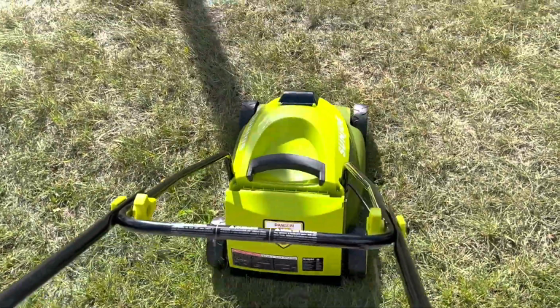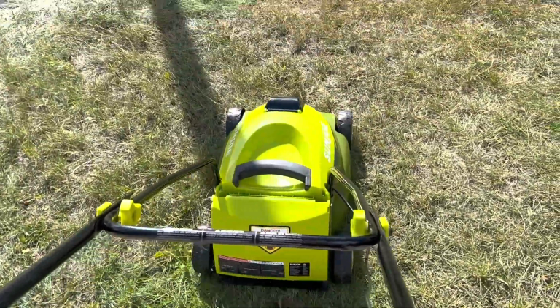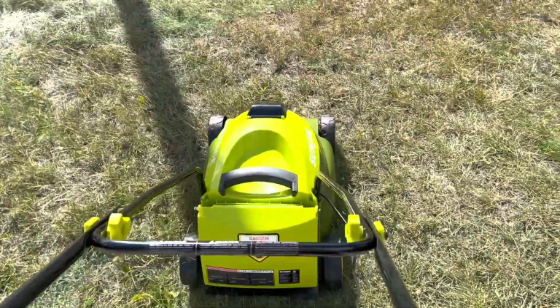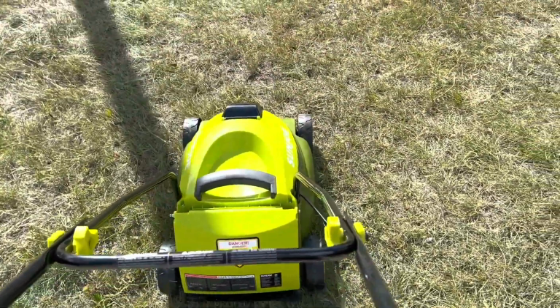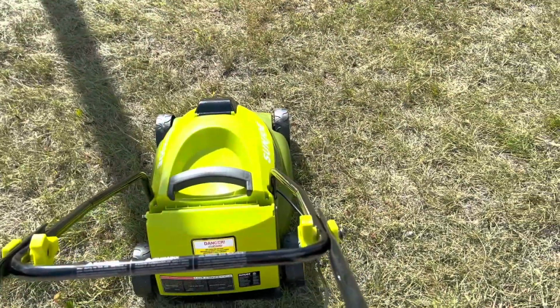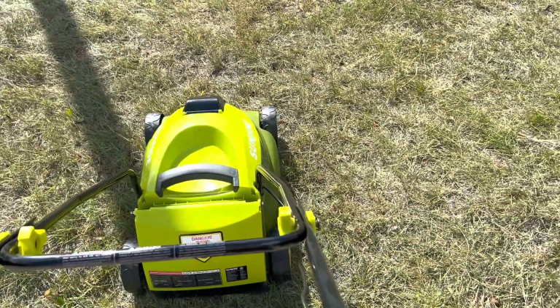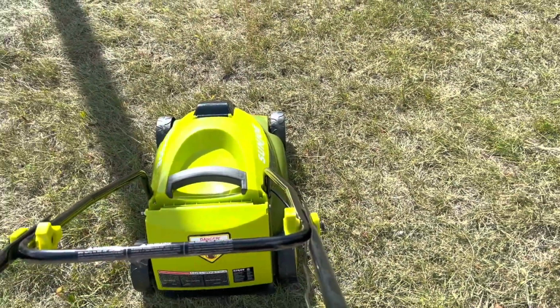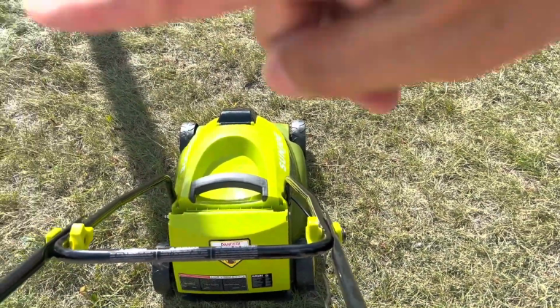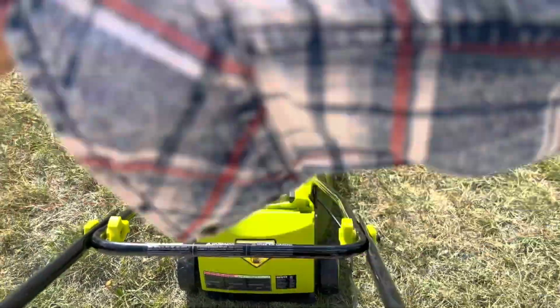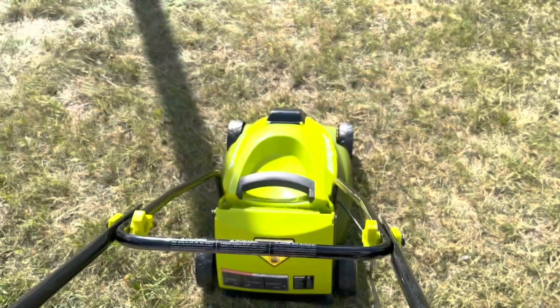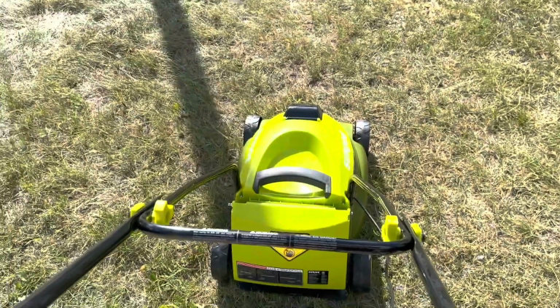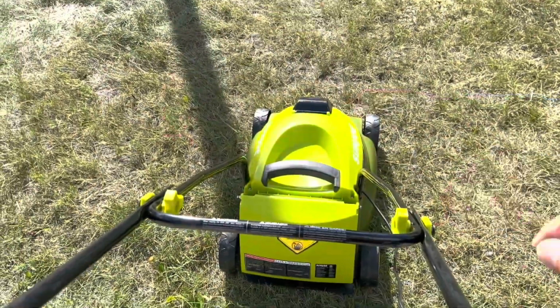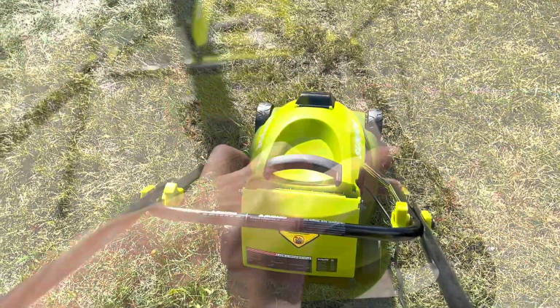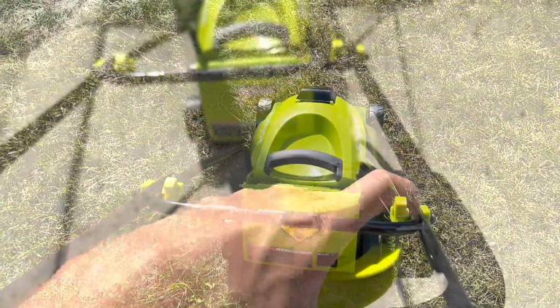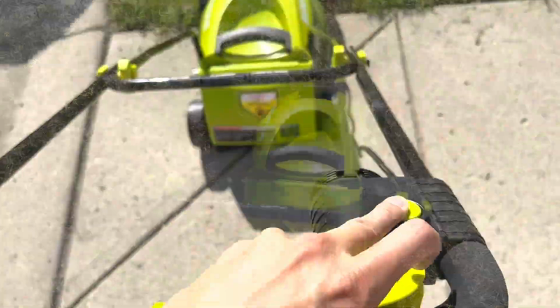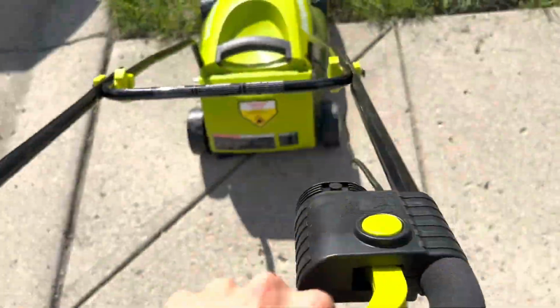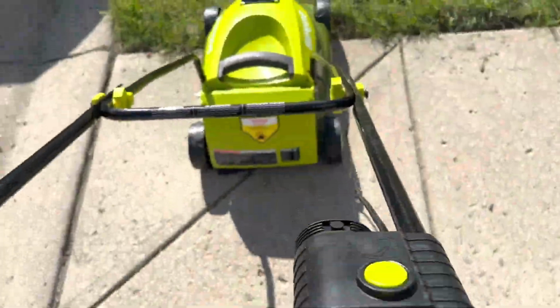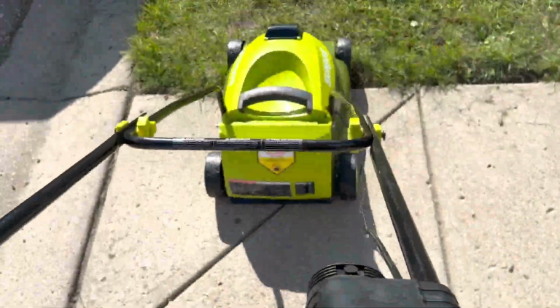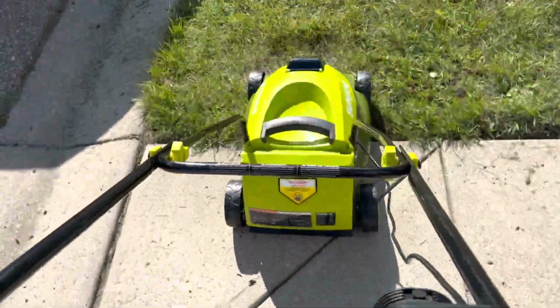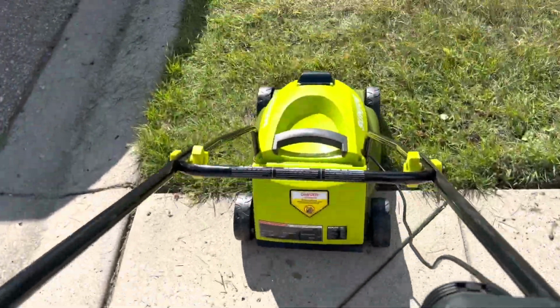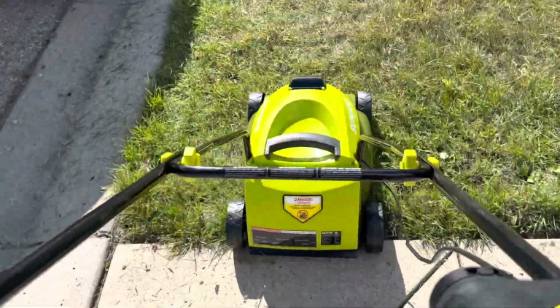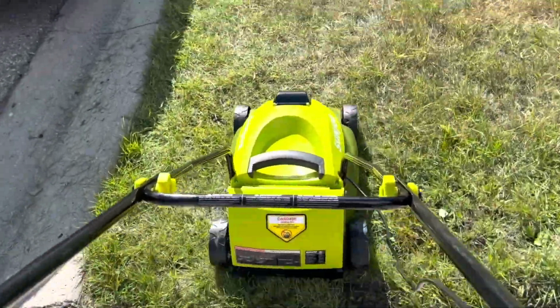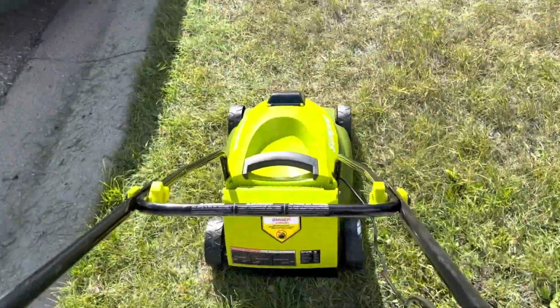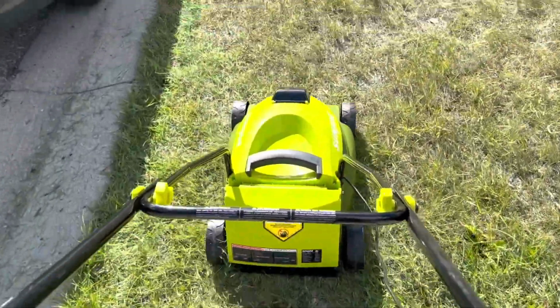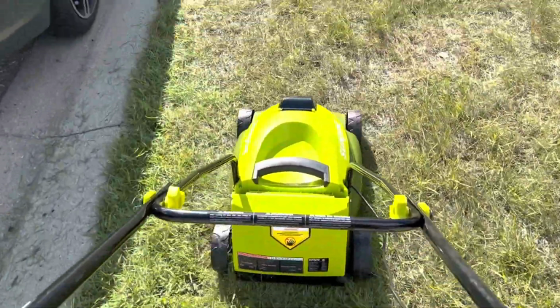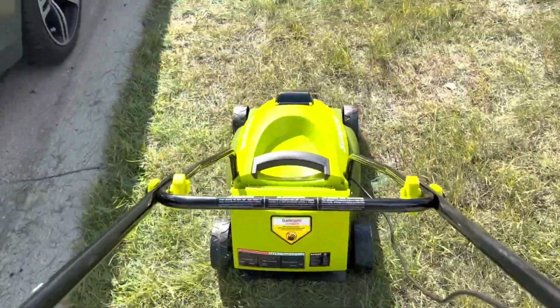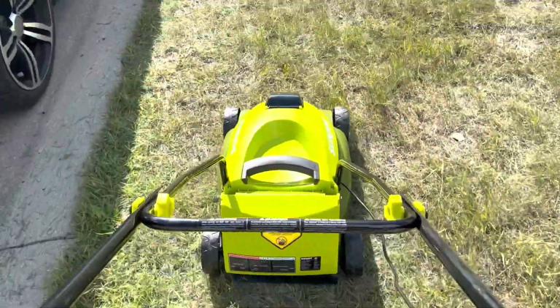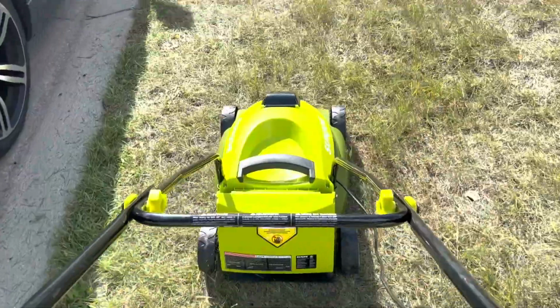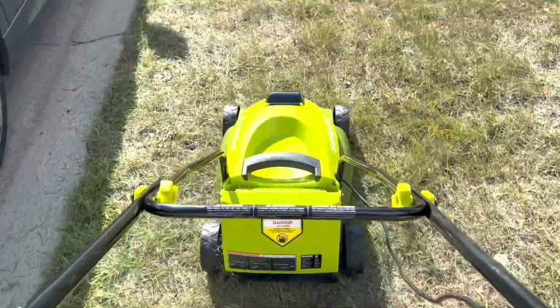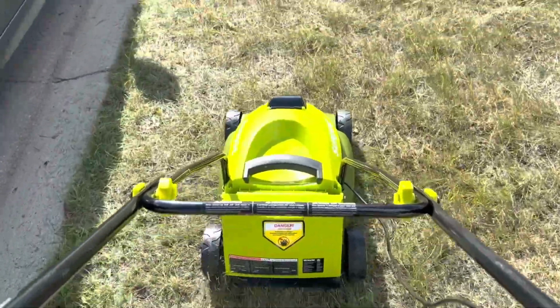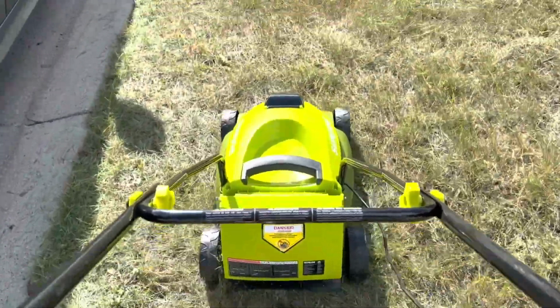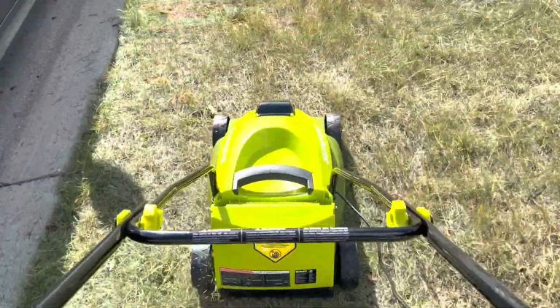One of my favorite lawnmowers, just because our space is not that big. It's super portable — you can literally just throw it around anywhere and it cuts the grass. It does the job.